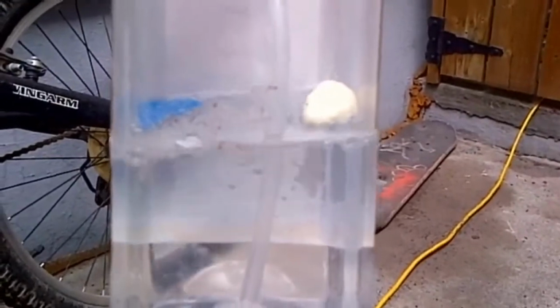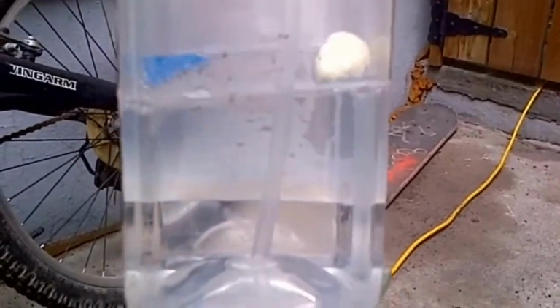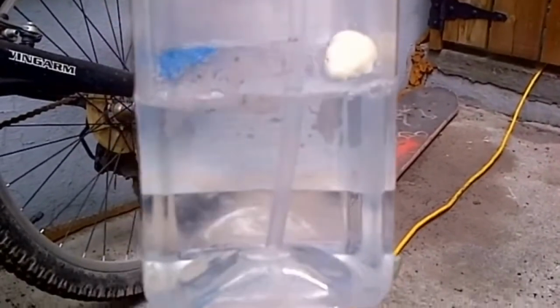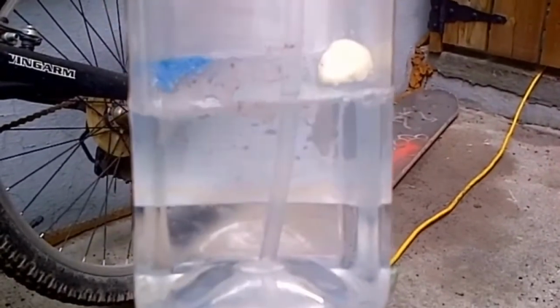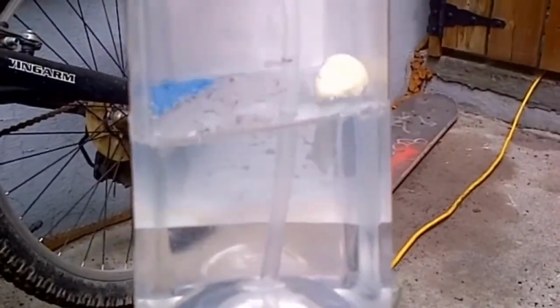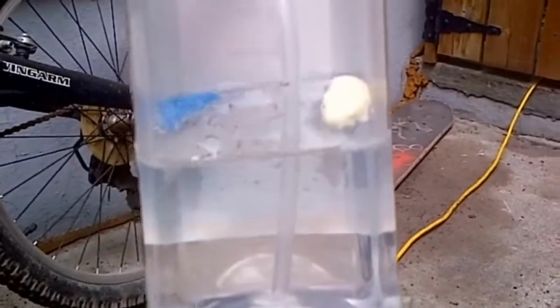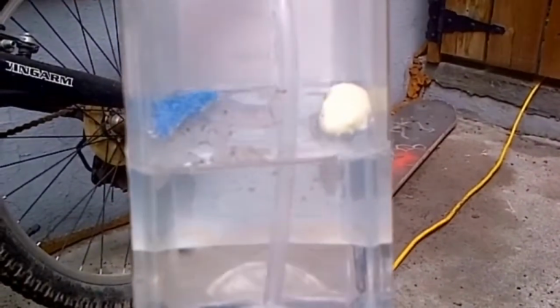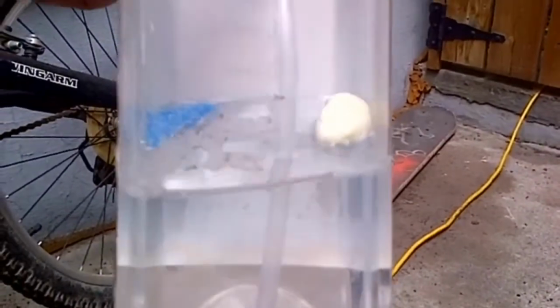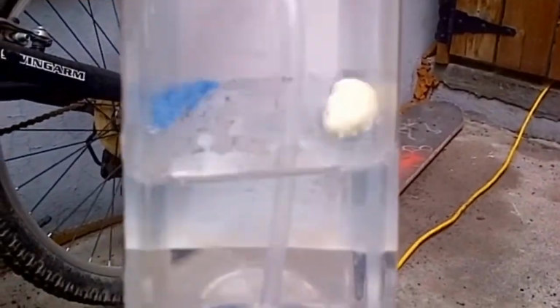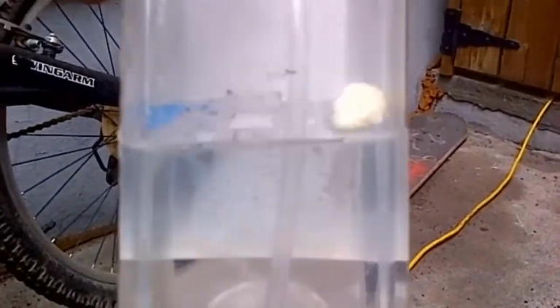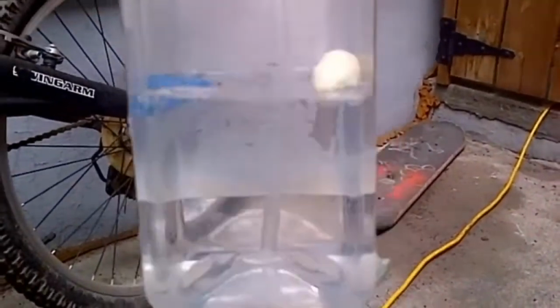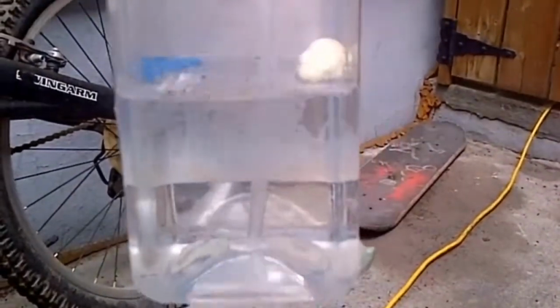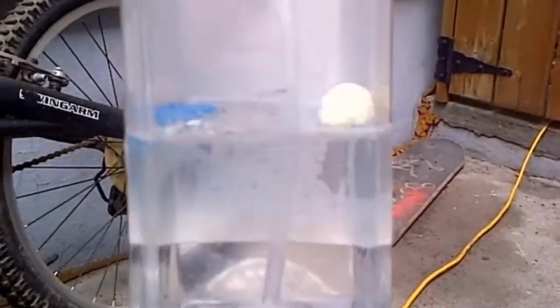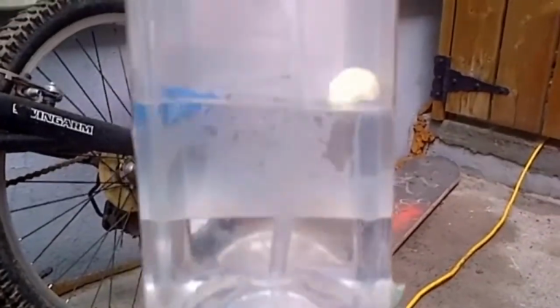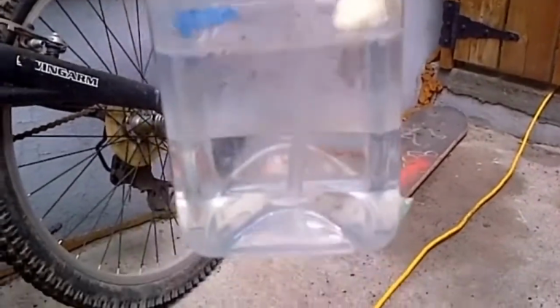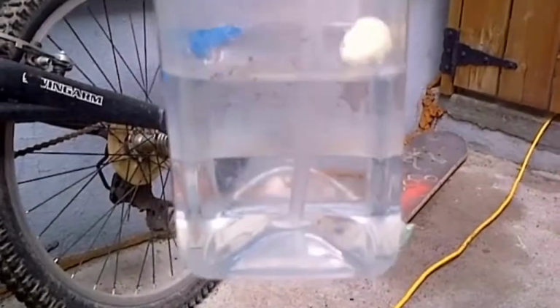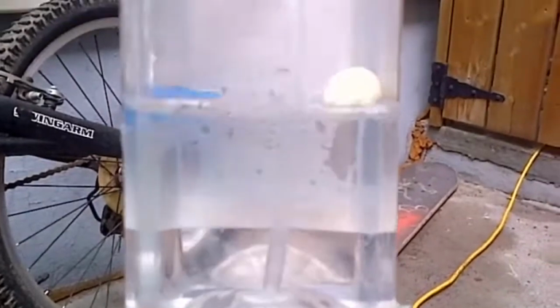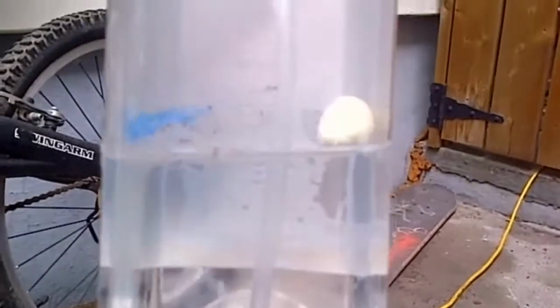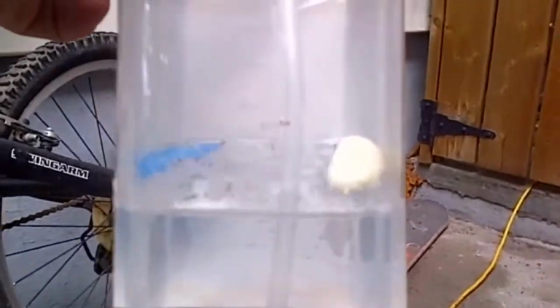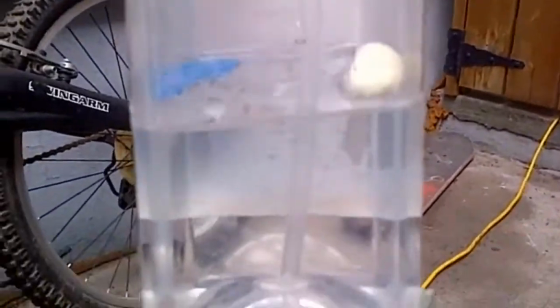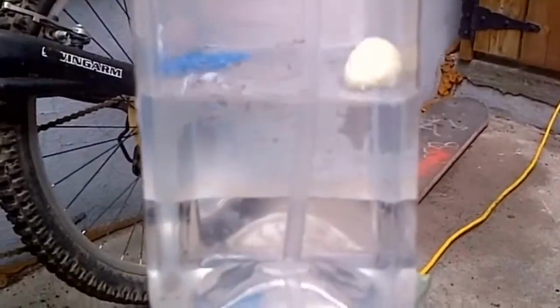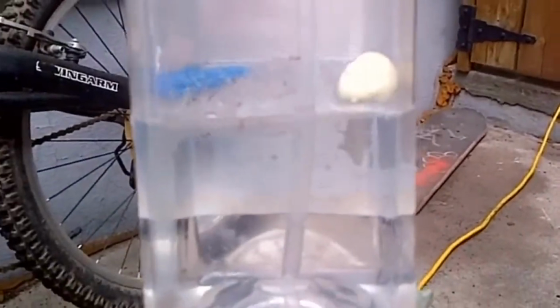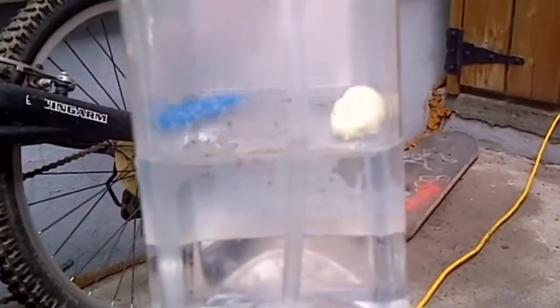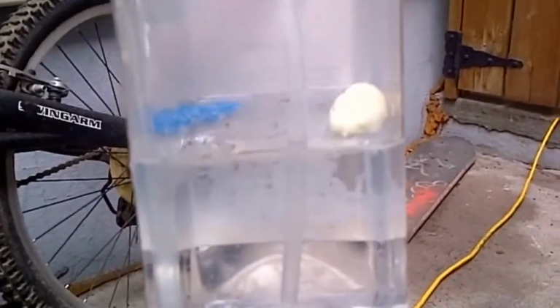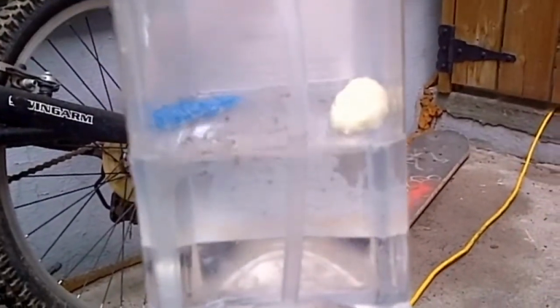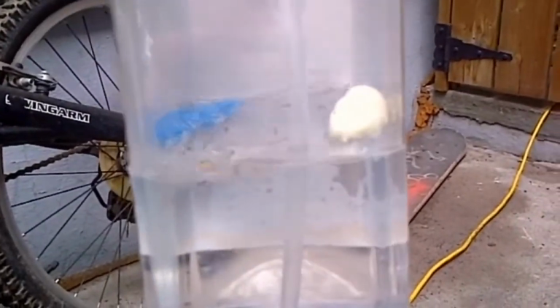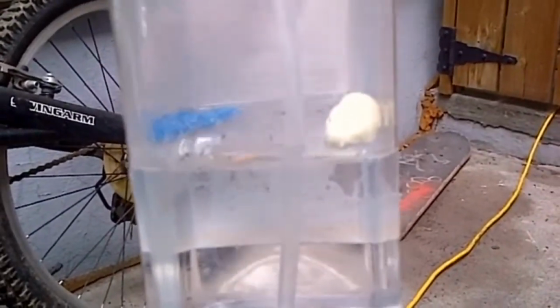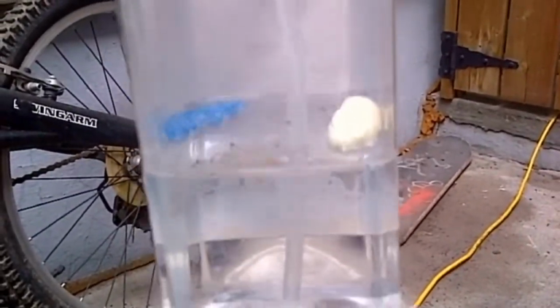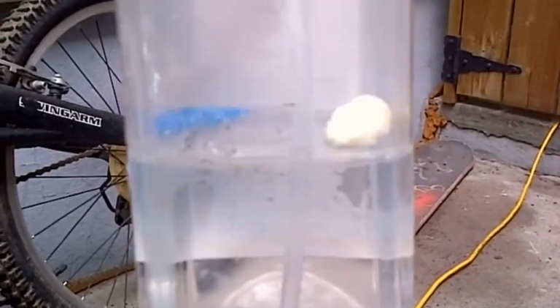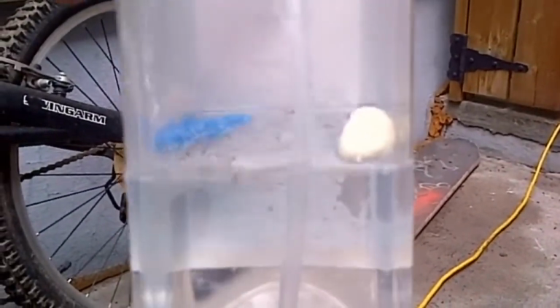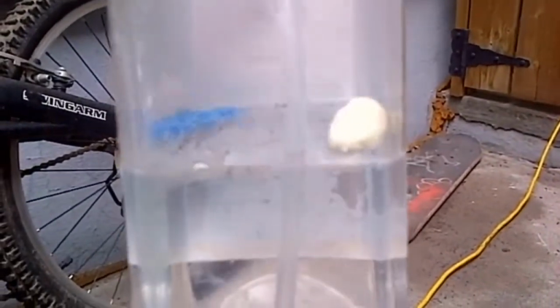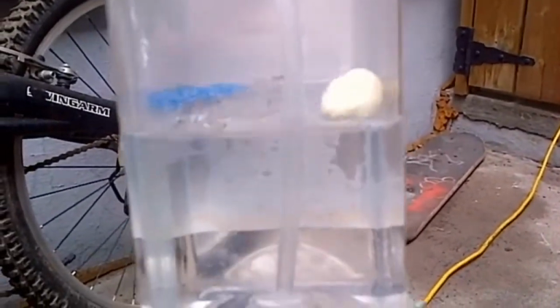A lot of people are saying spray foam doesn't float, or it'll take on water eventually. I don't think it will. We'll update again here and see what's going on.